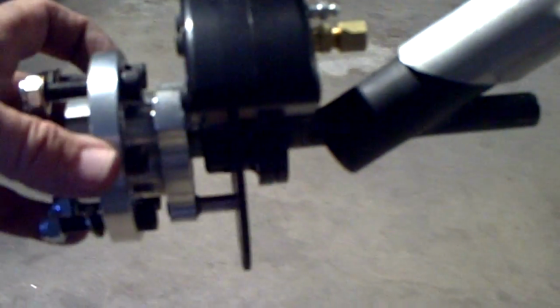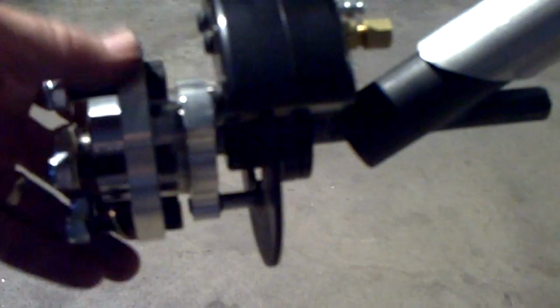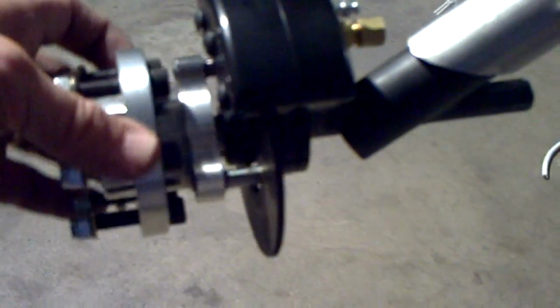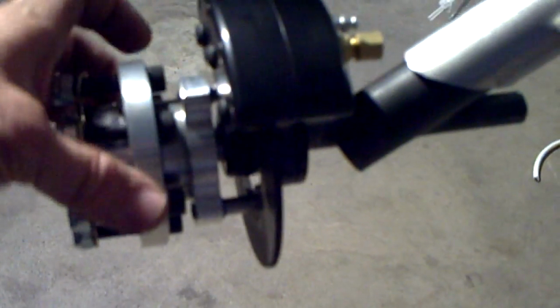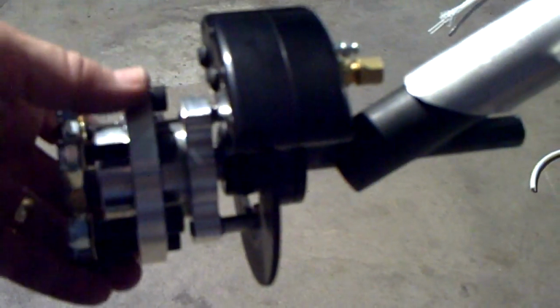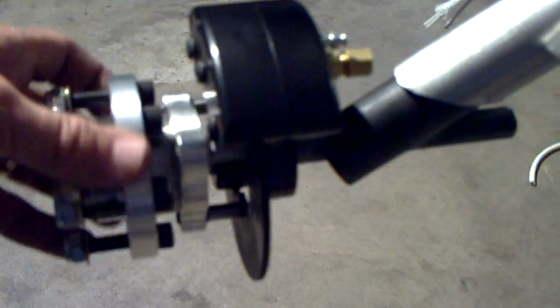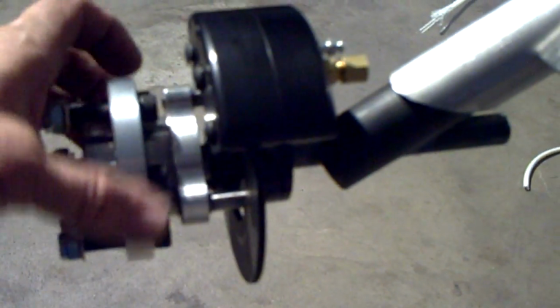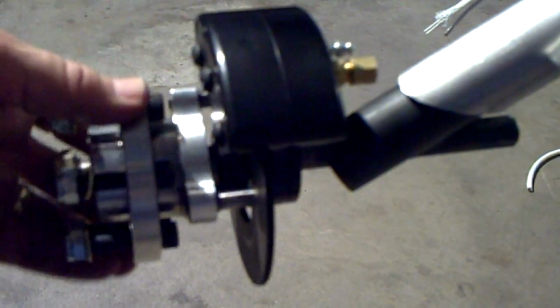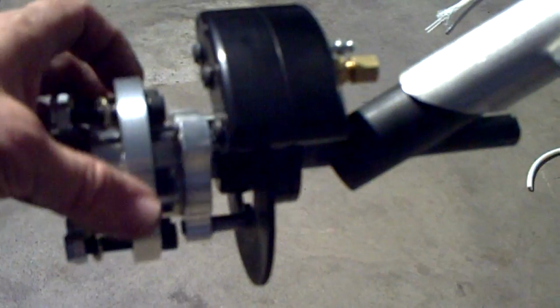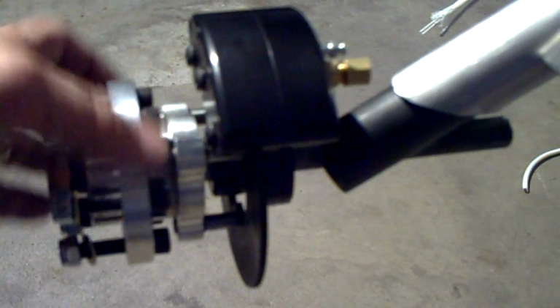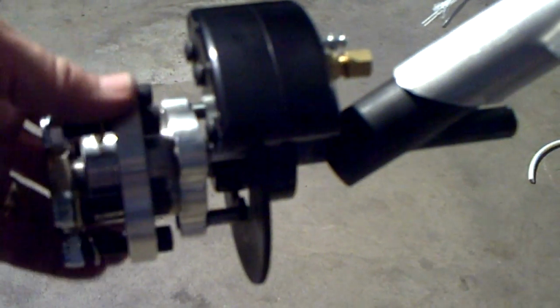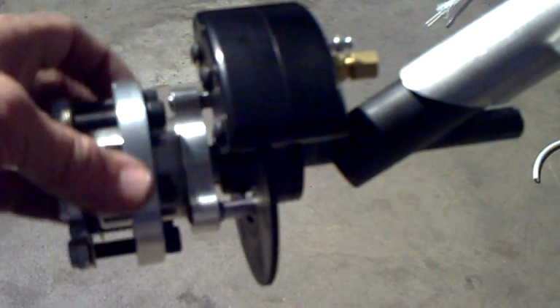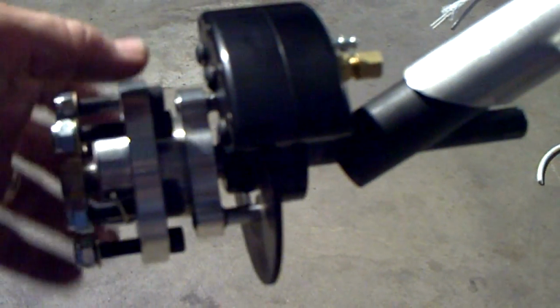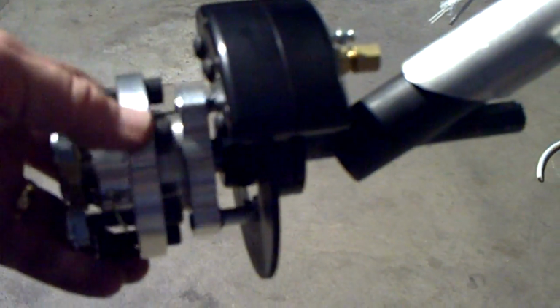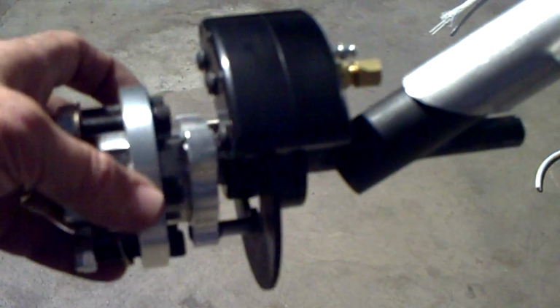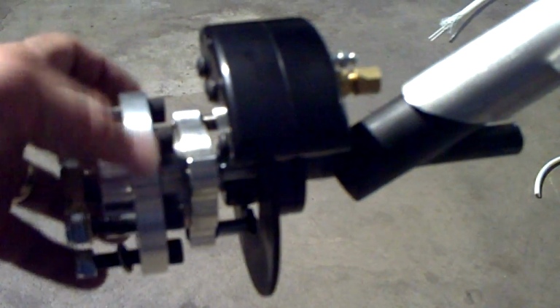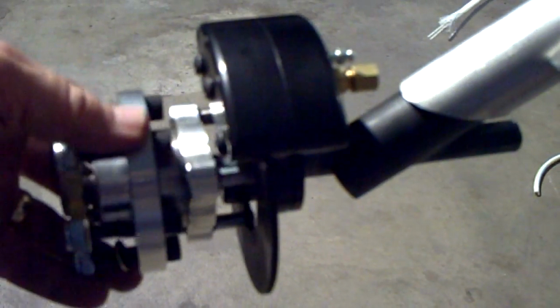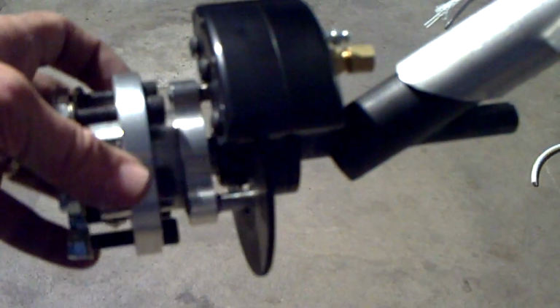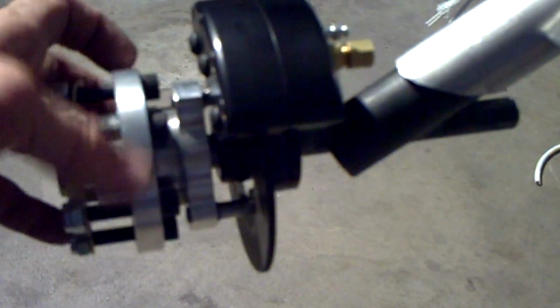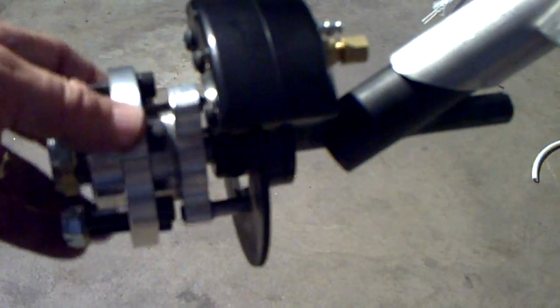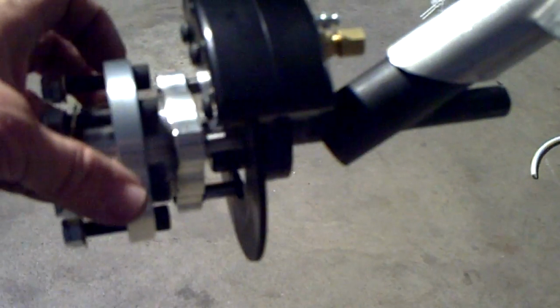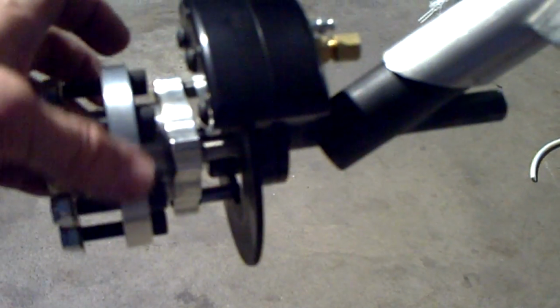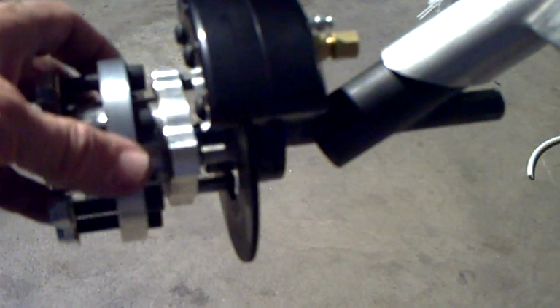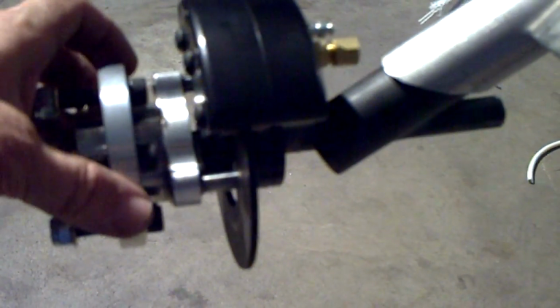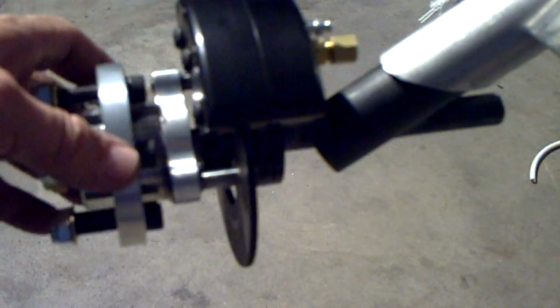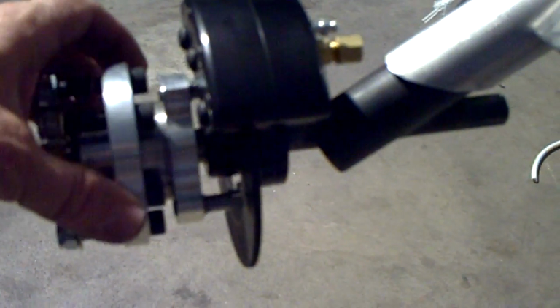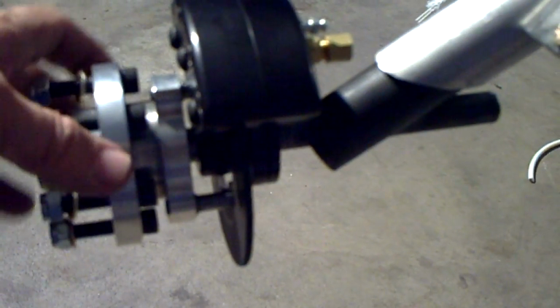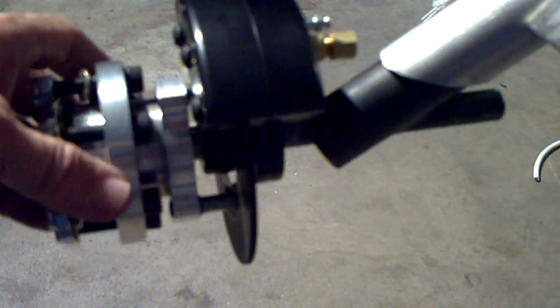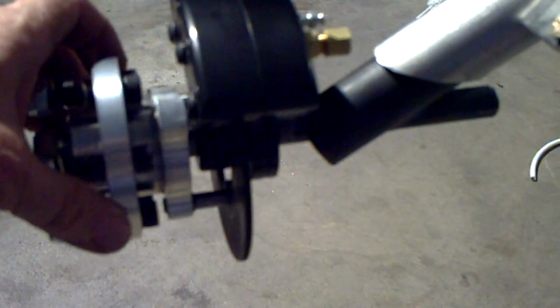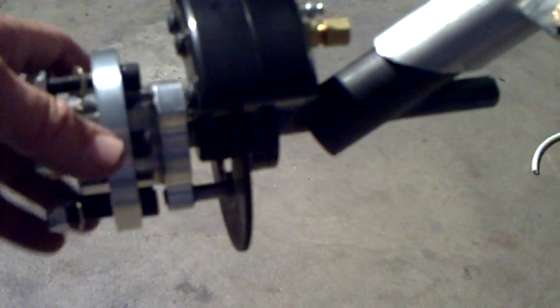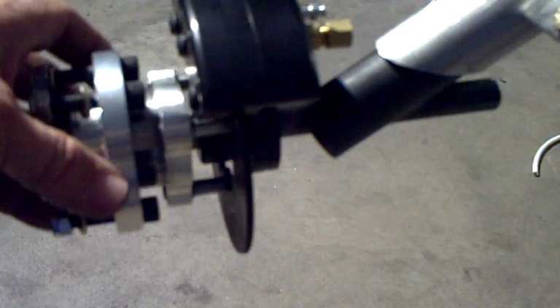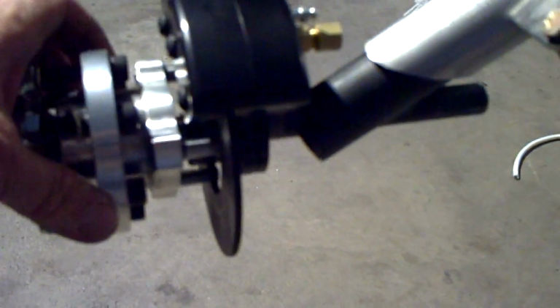As I turn the hub, the brake pad rotates with it. When you pull the brake handles, that will put pressure on the calipers and push the brake linings up against that rotor, stopping the wheel from turning.